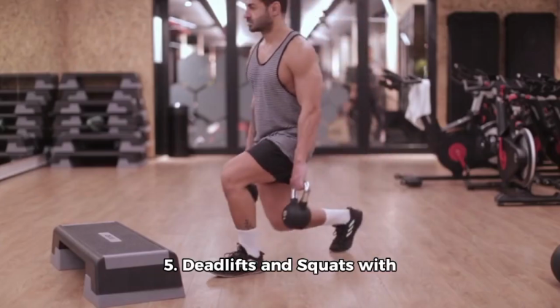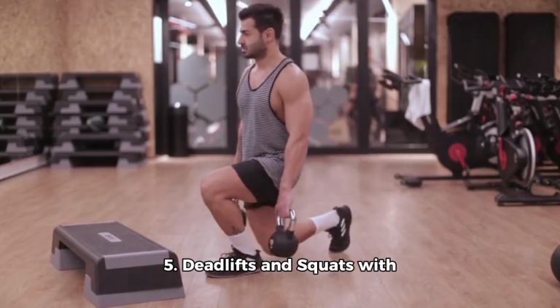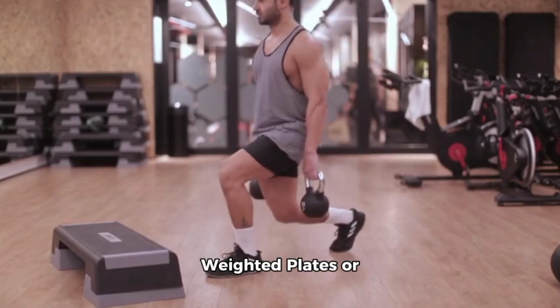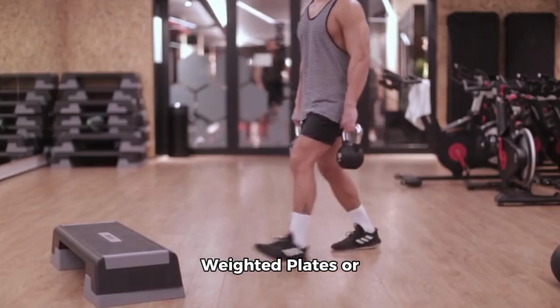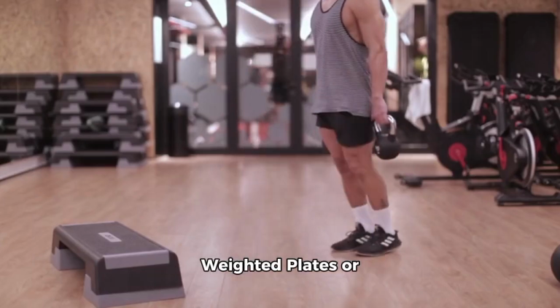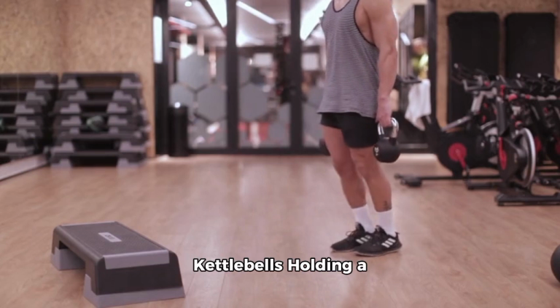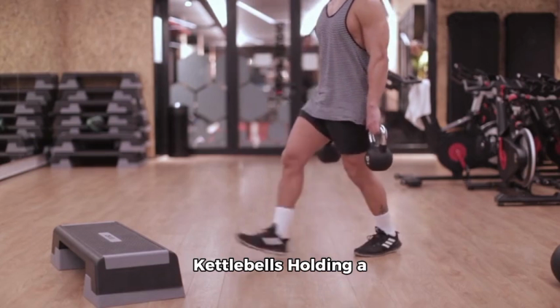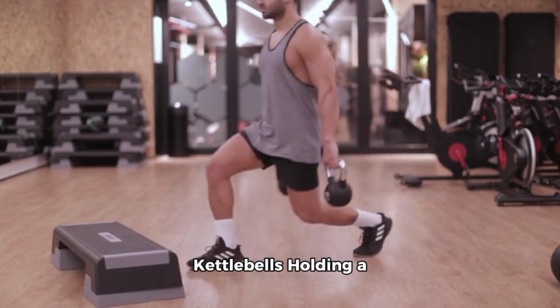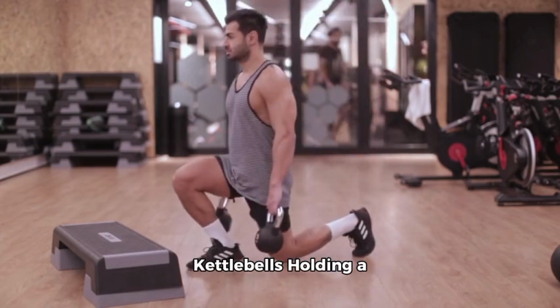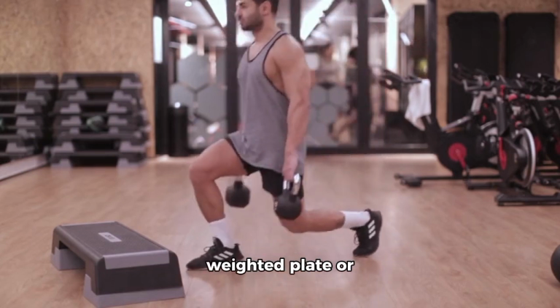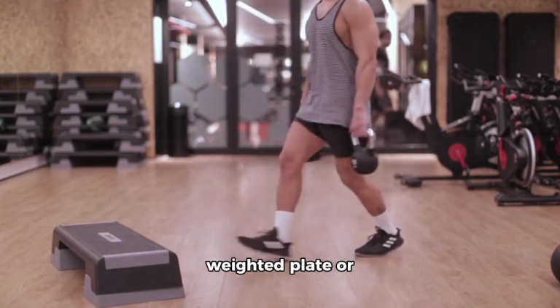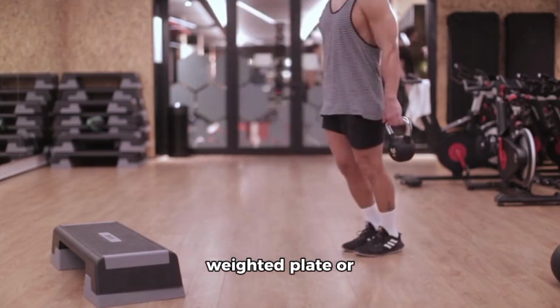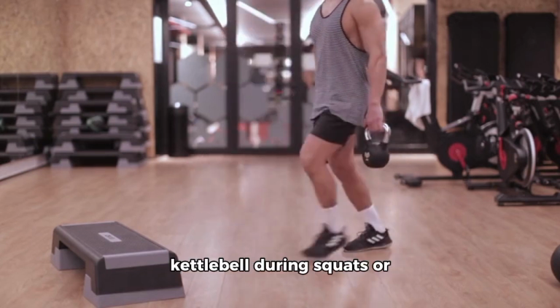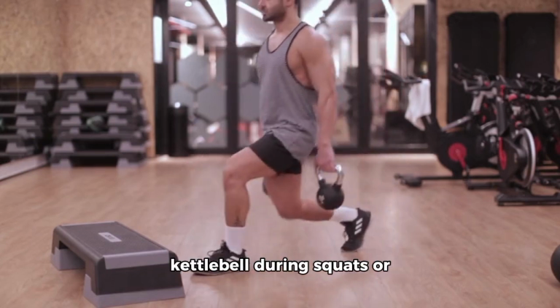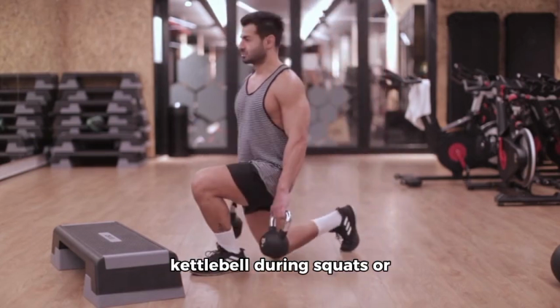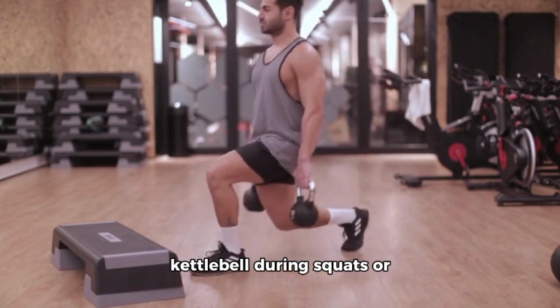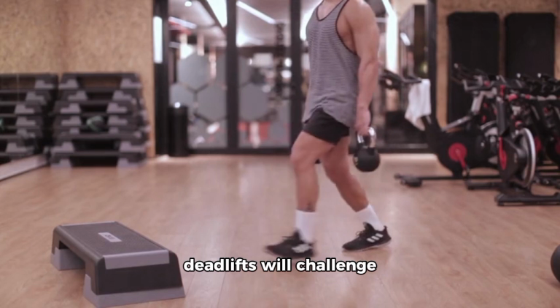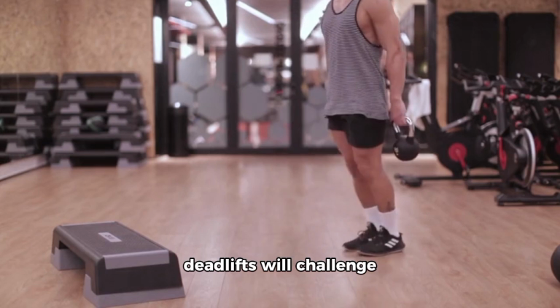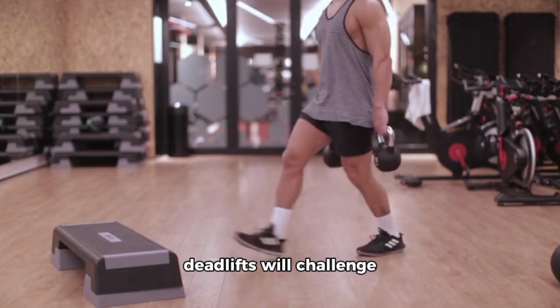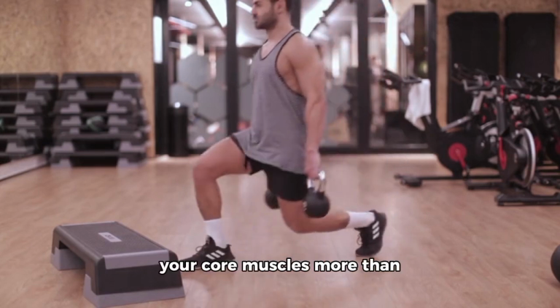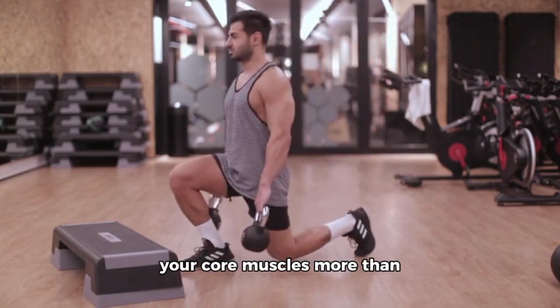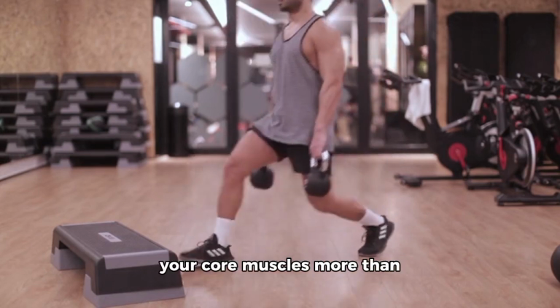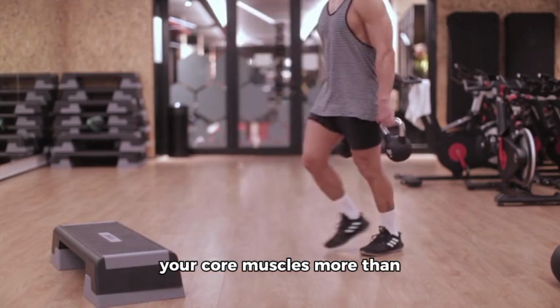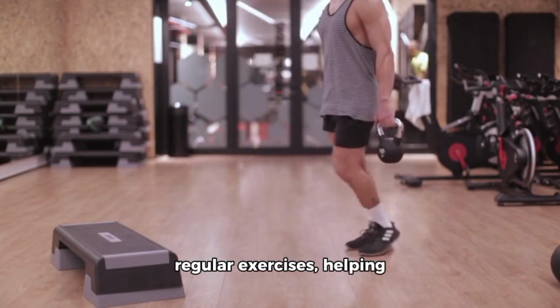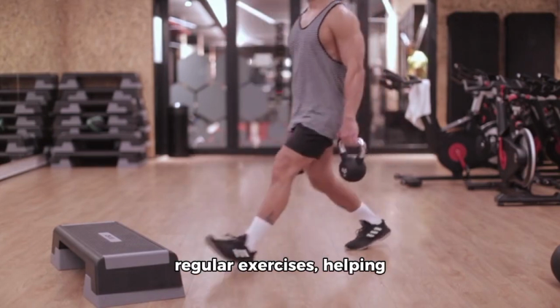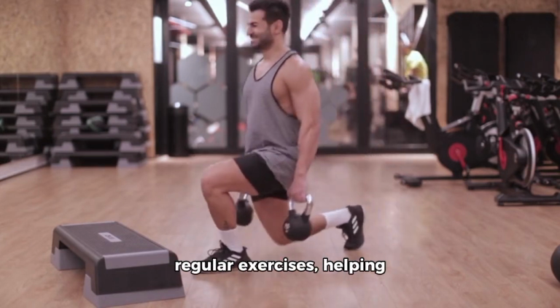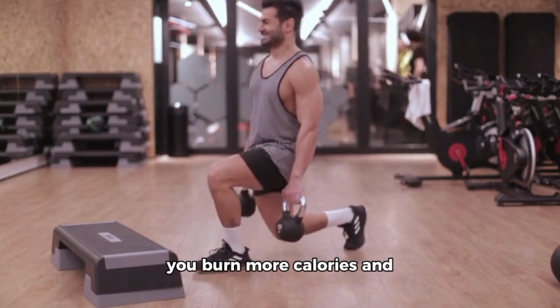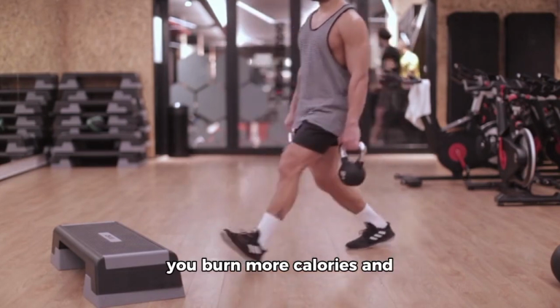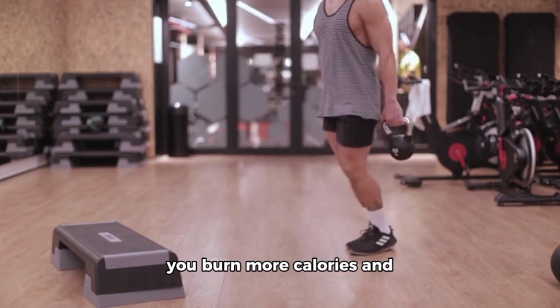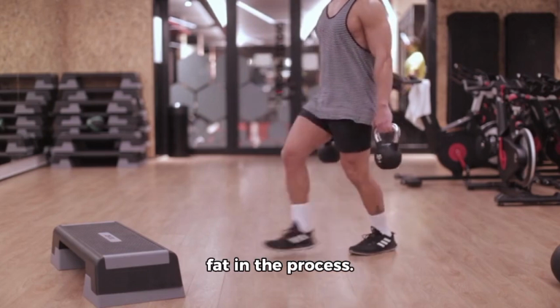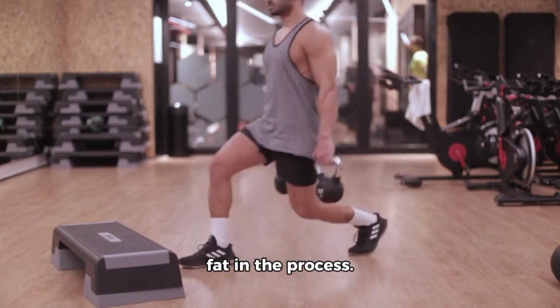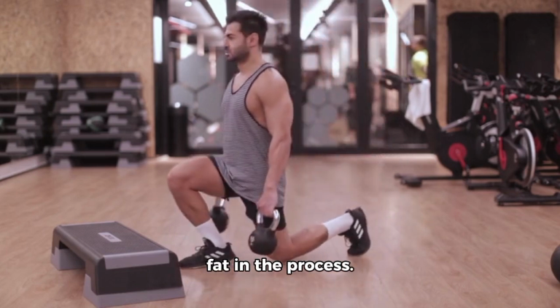5. Deadlifts and Squats with Weighted Plates or Kettlebells. Holding a weighted plate or kettlebell during squats or deadlifts will challenge your core muscles more than regular exercises, helping you burn more calories and fat in the process.